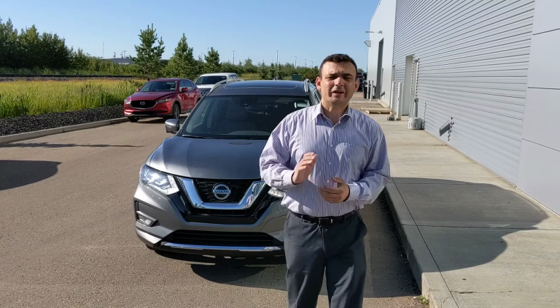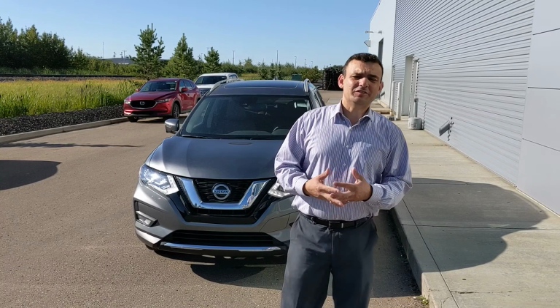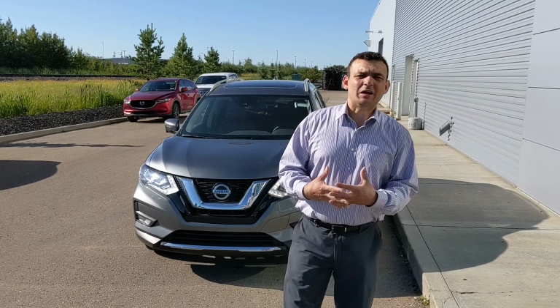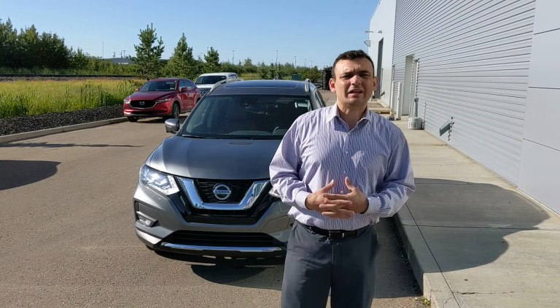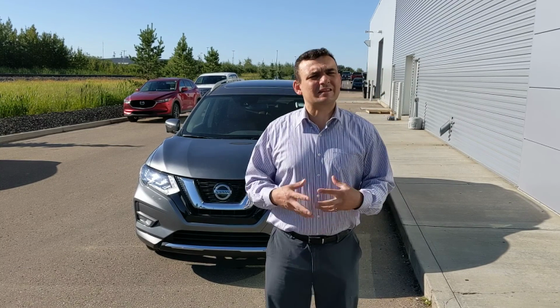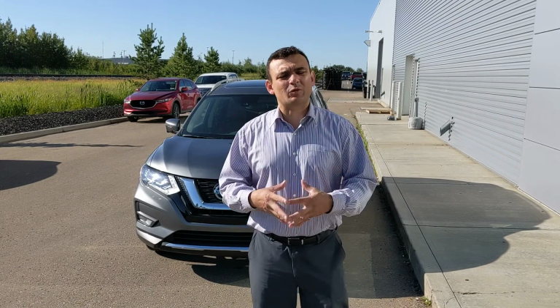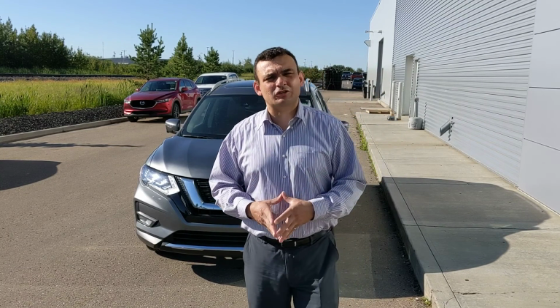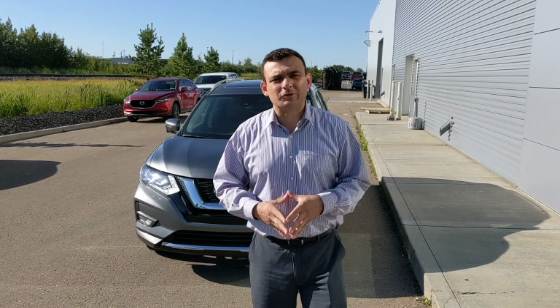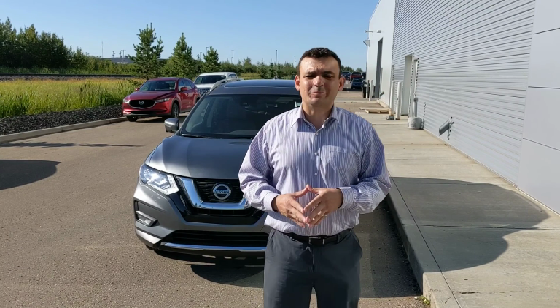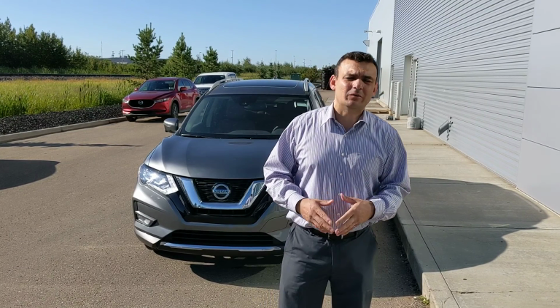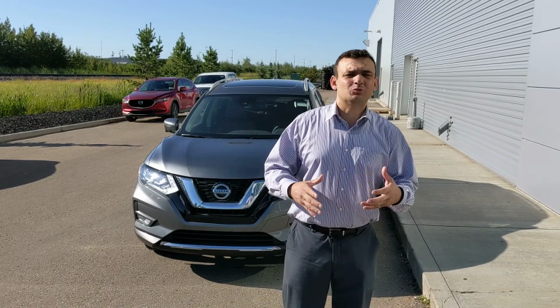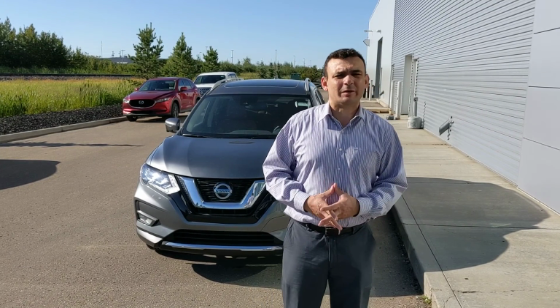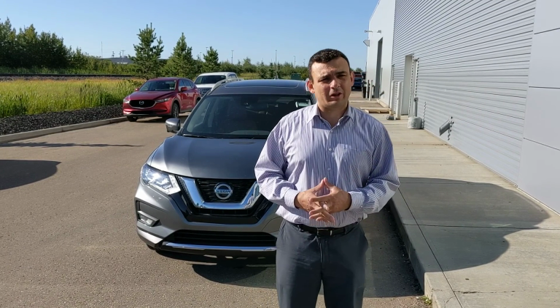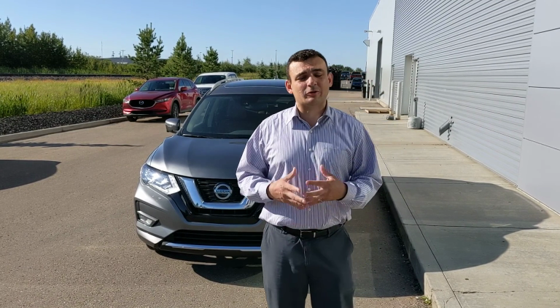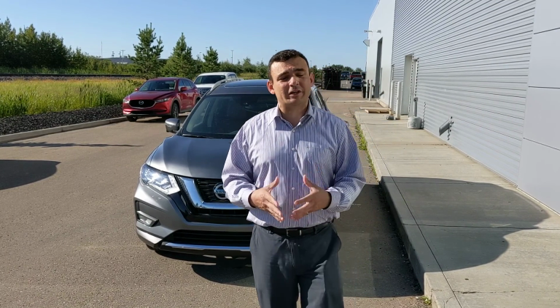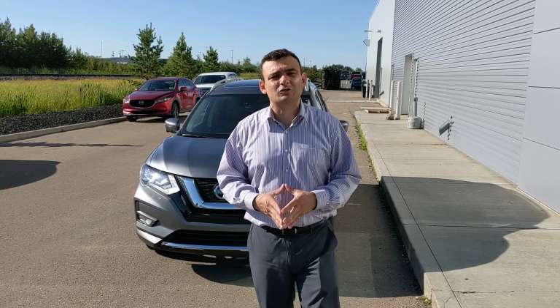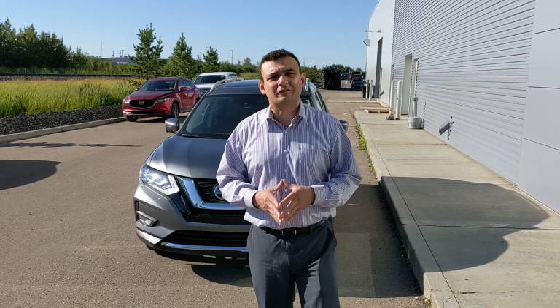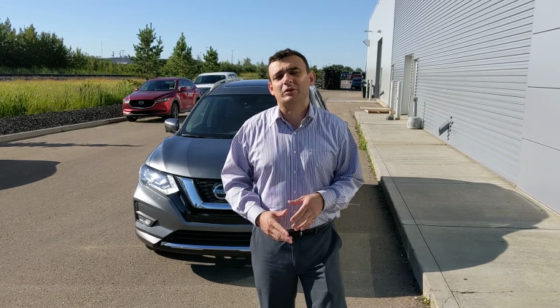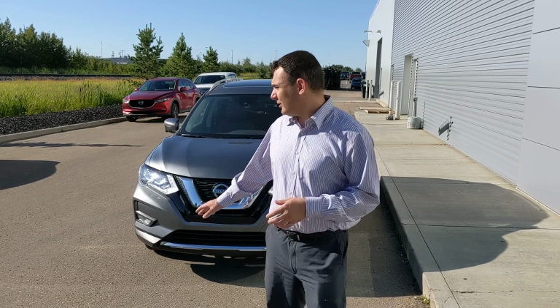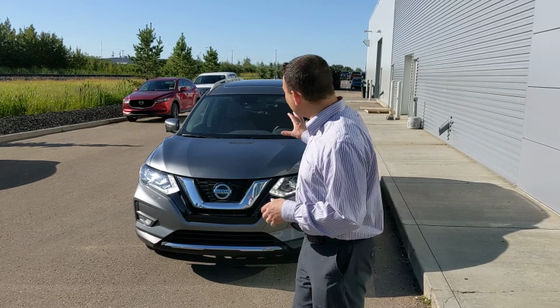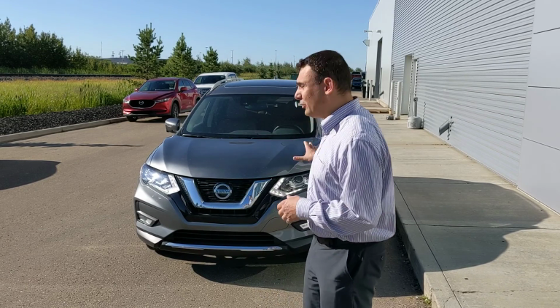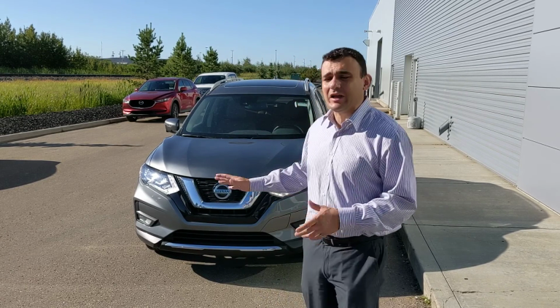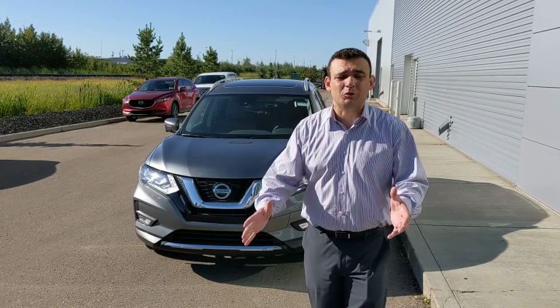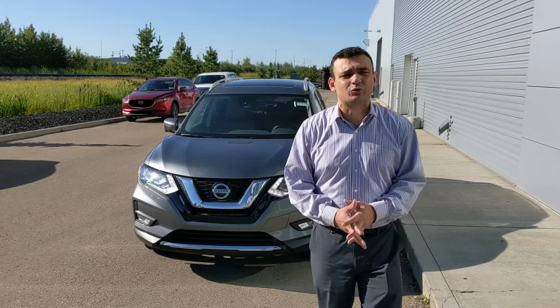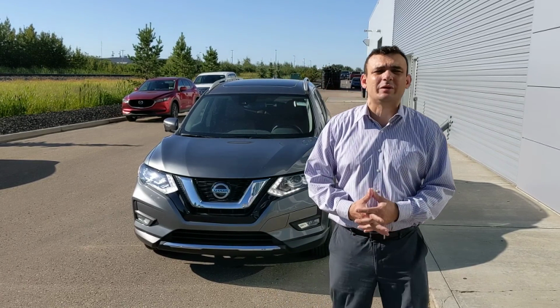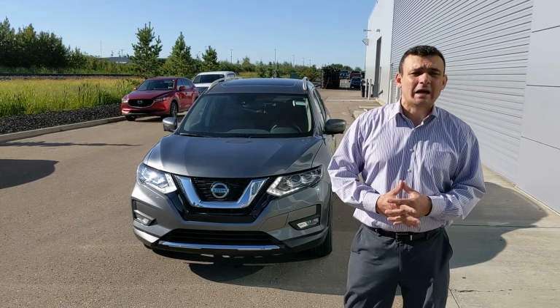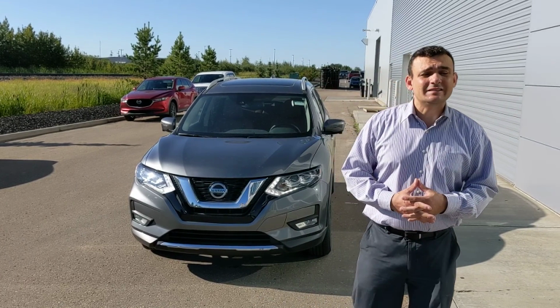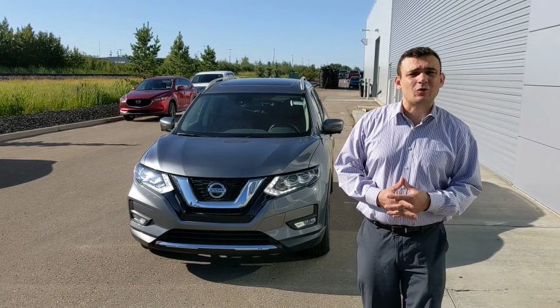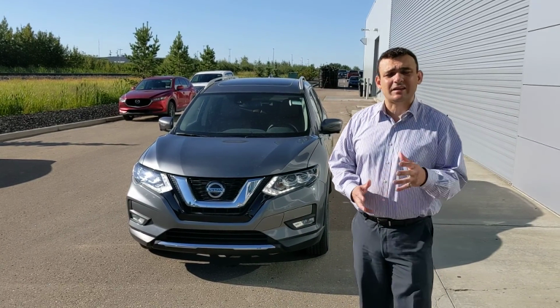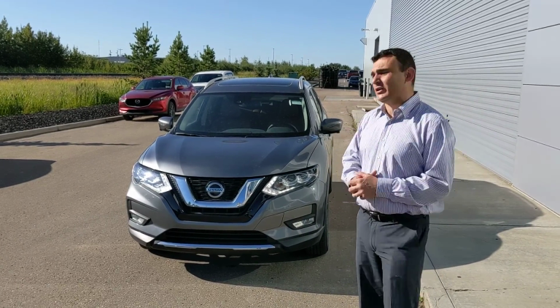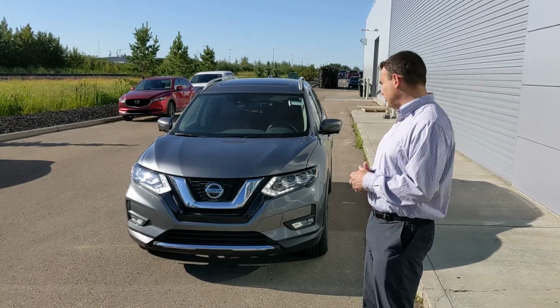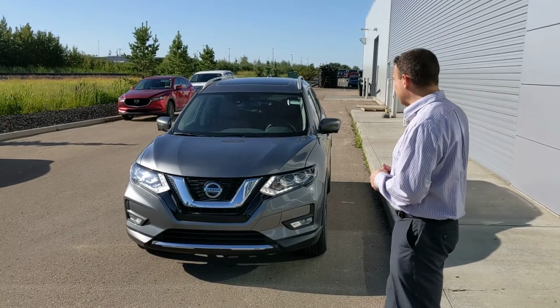Good morning Andrew, this is Sal with LA Nissan. I'm the one that just tried to phone you a little bit ago. I just wanted to step in front of the camera so I can introduce myself properly, as well as give you a closer look at that beautiful 2020 Nissan Rogue SL that you were interested in.